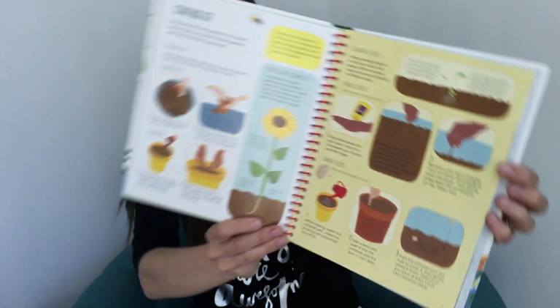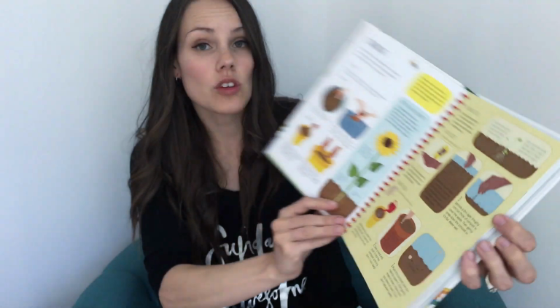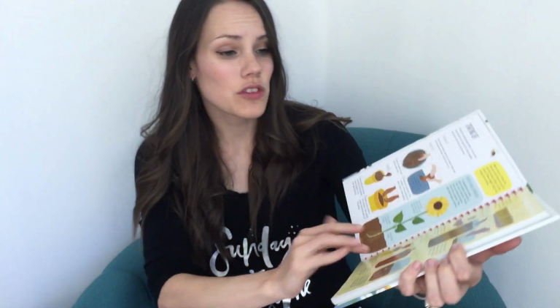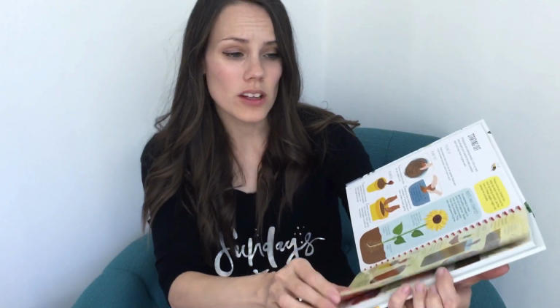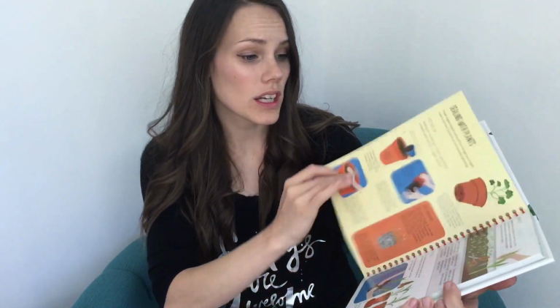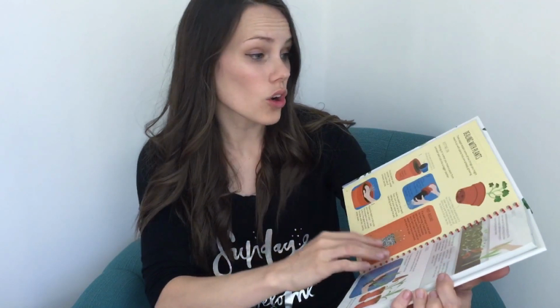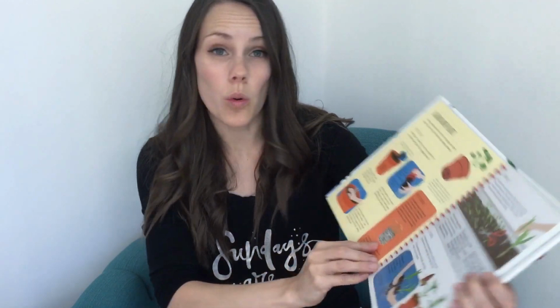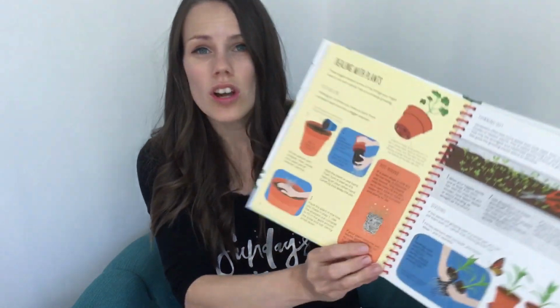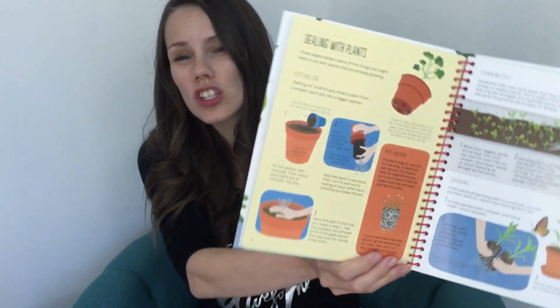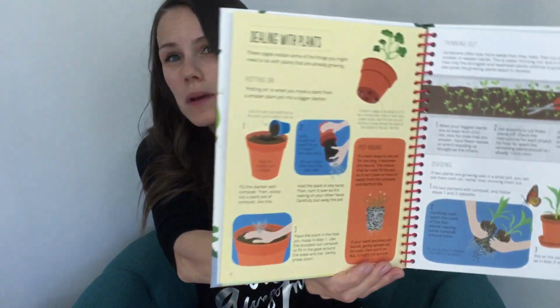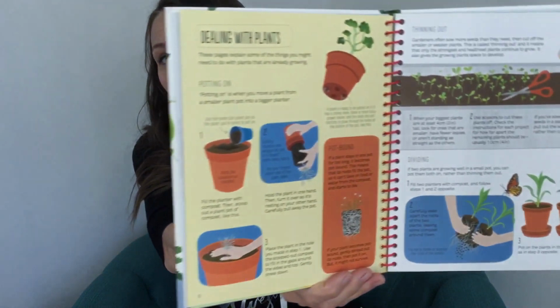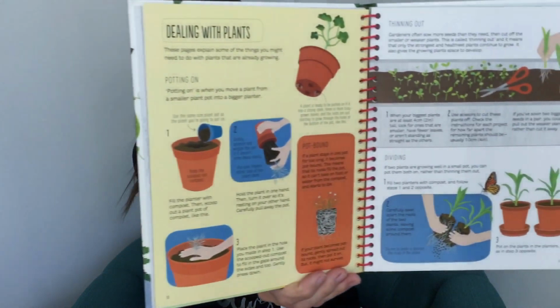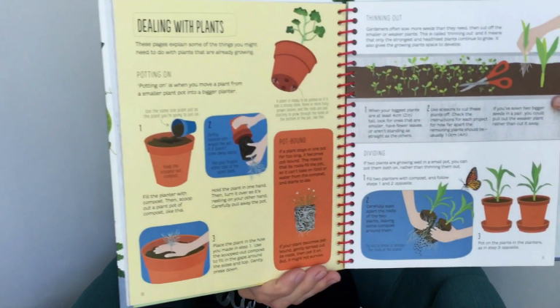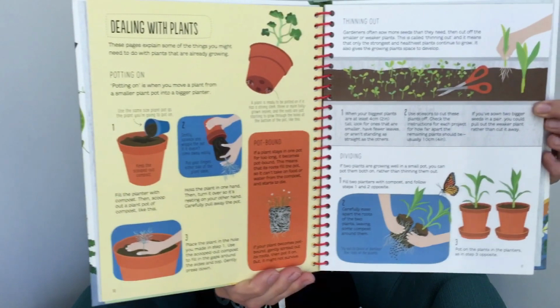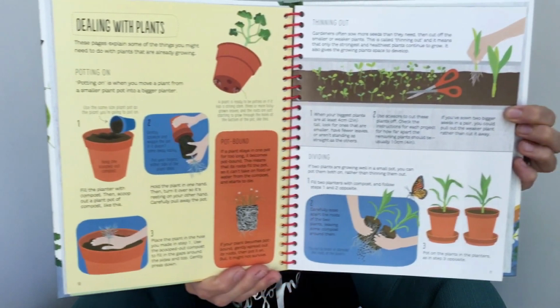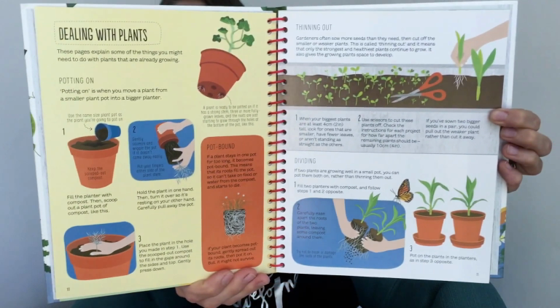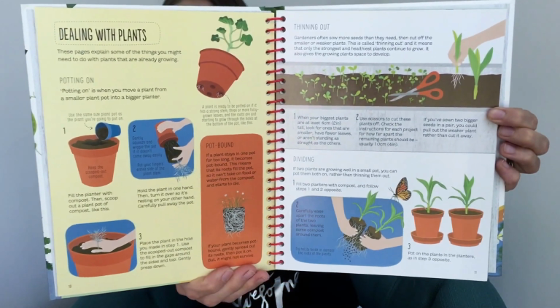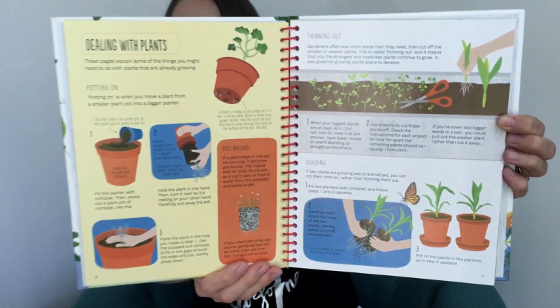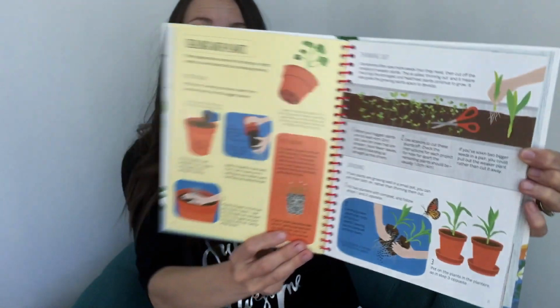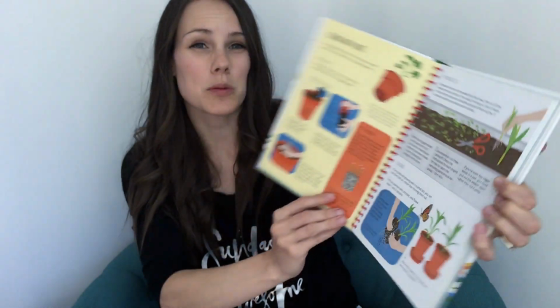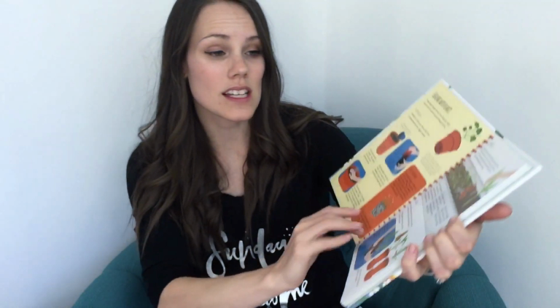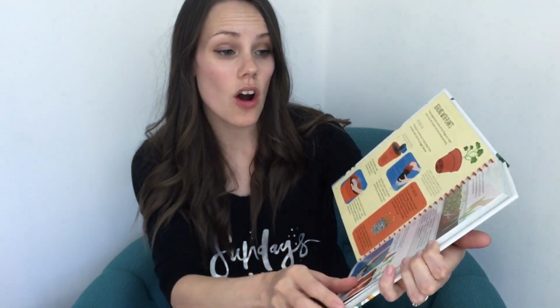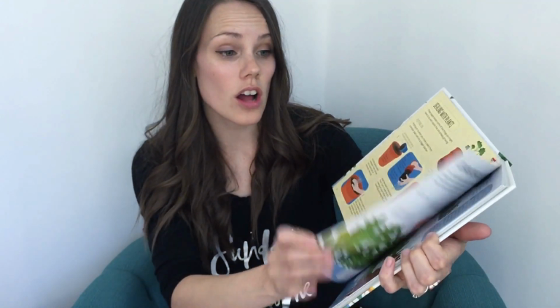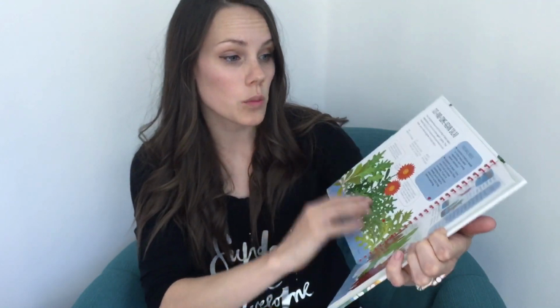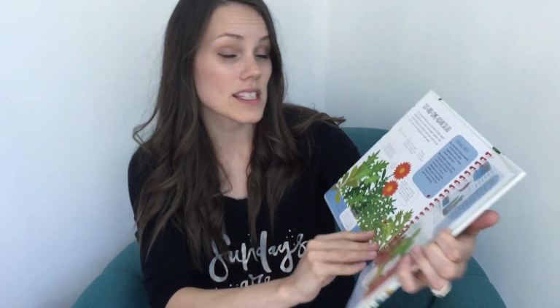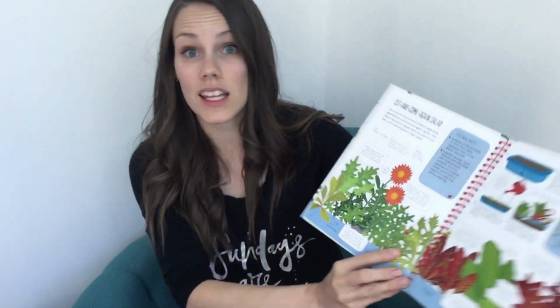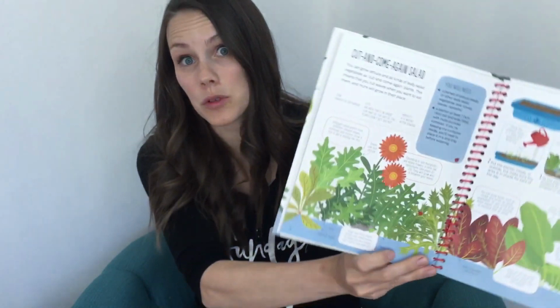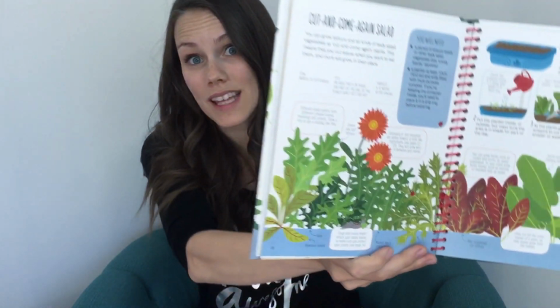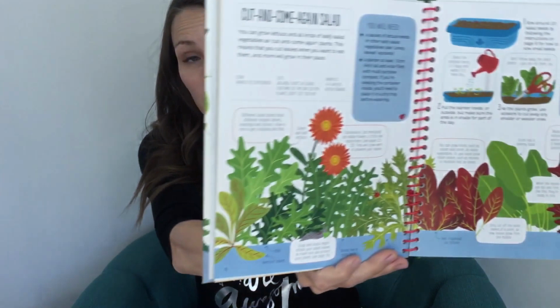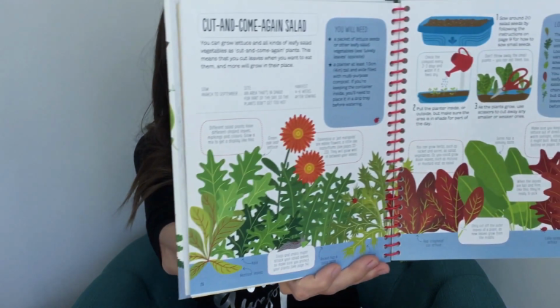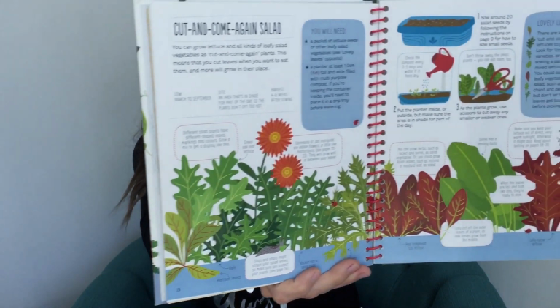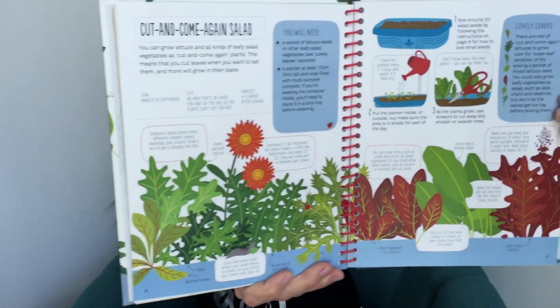Don't forget, if you're planning on putting in a larger order, just email me at hiphomeschoolingblog@gmail.com and we can talk about your options, because there are a lot of ways that I can help you save money on your order.